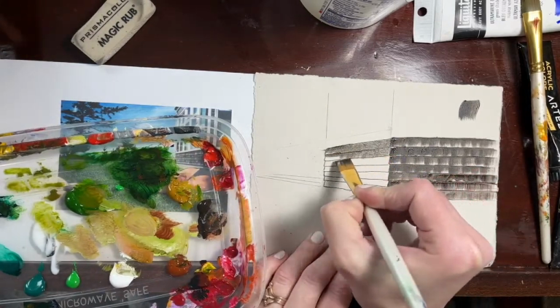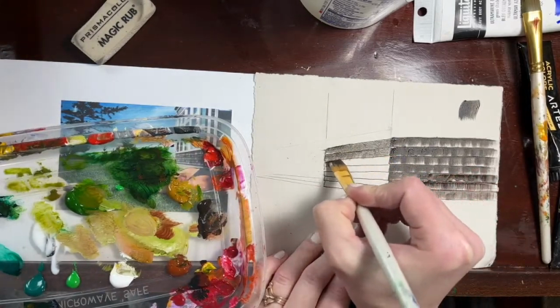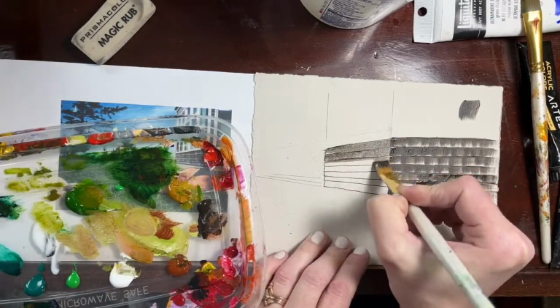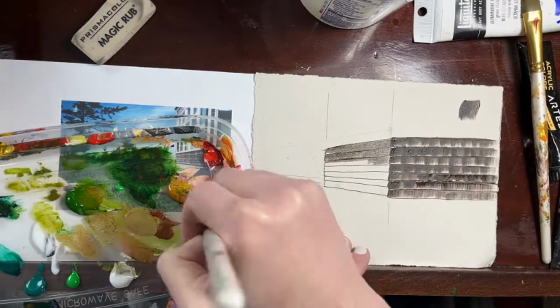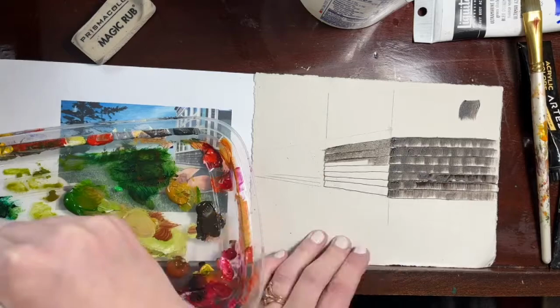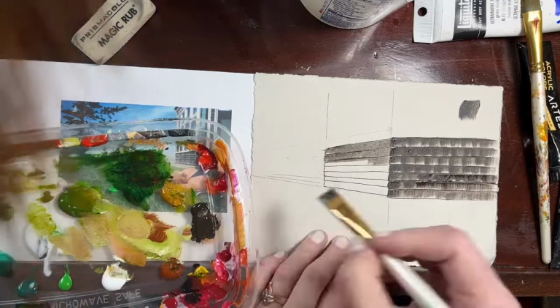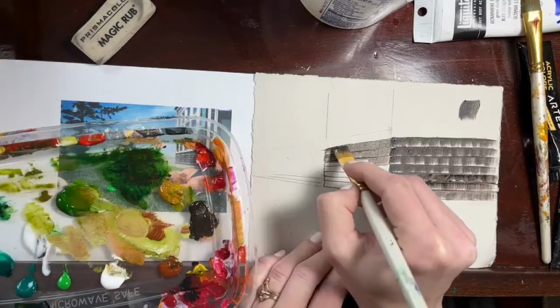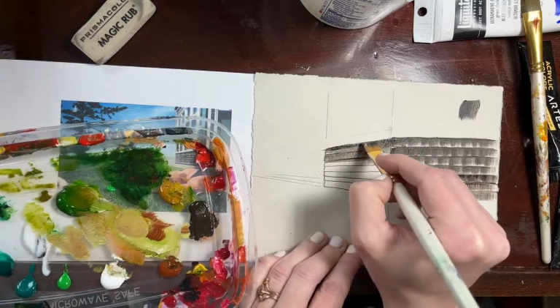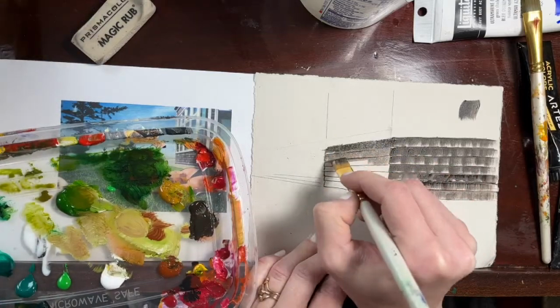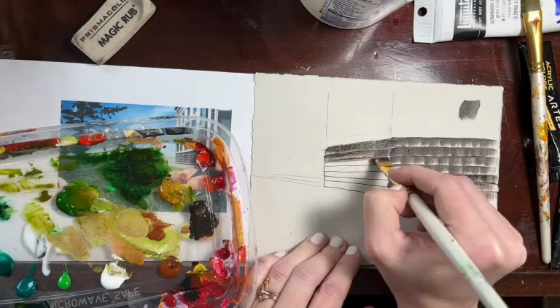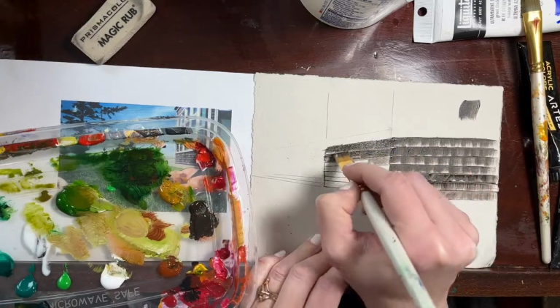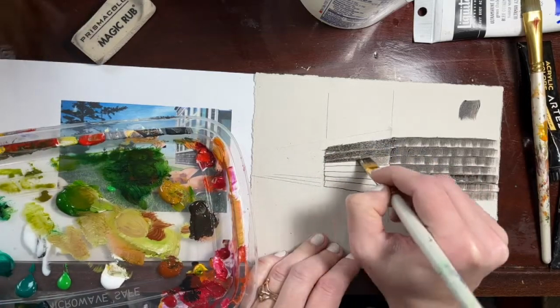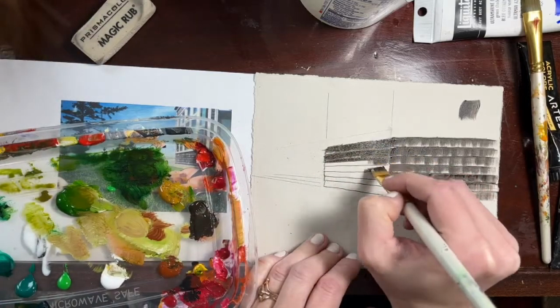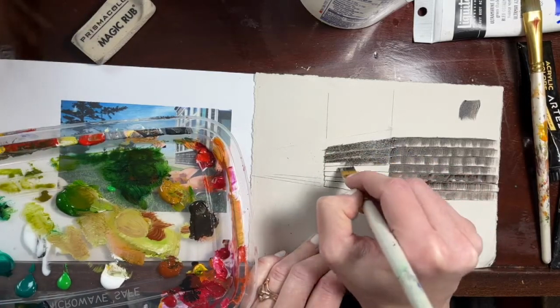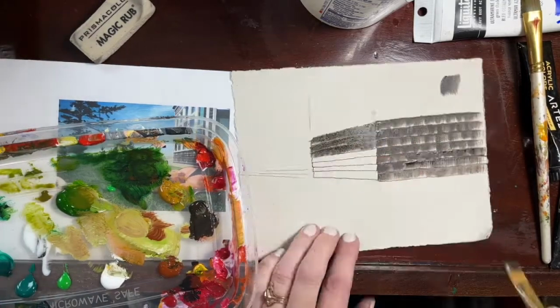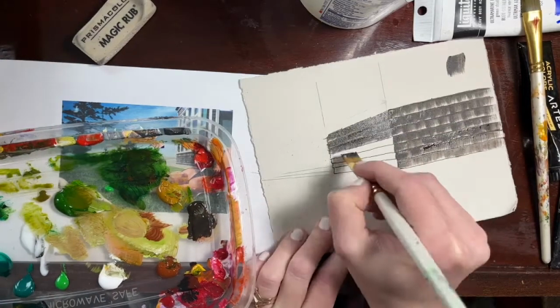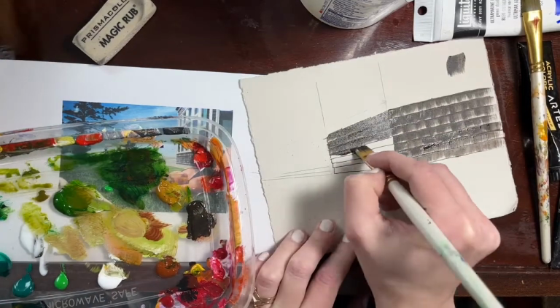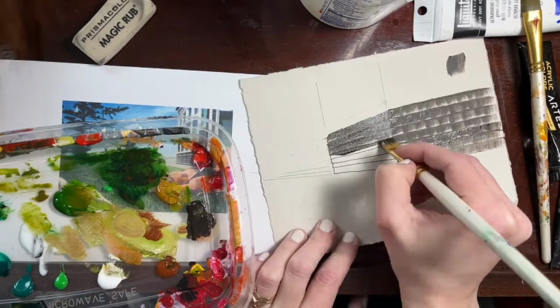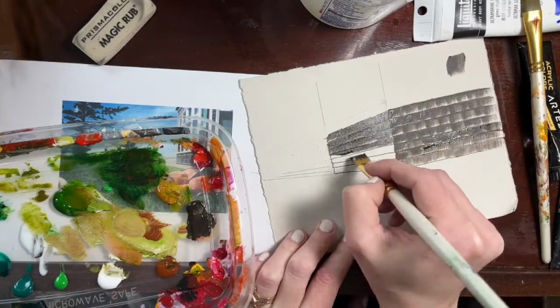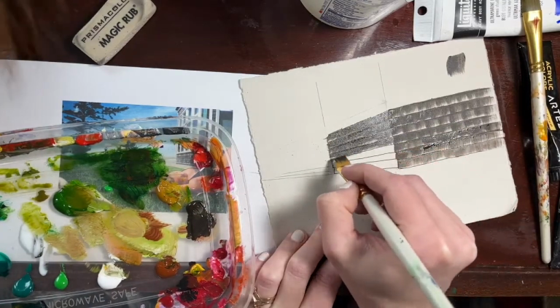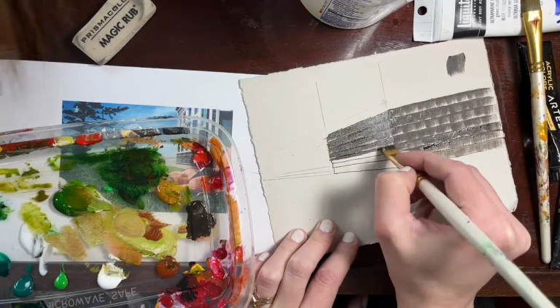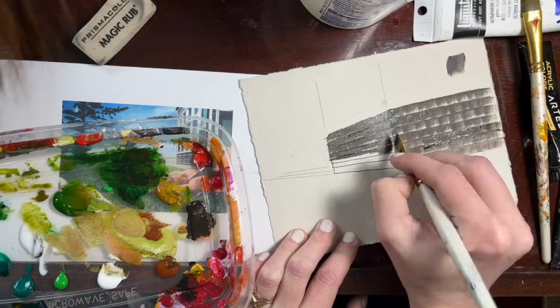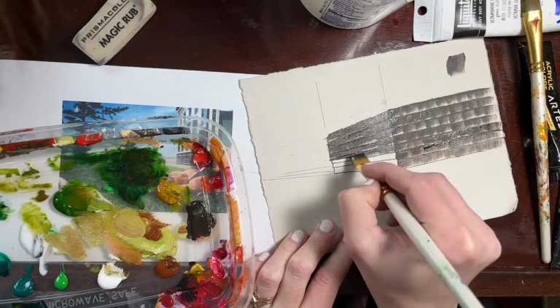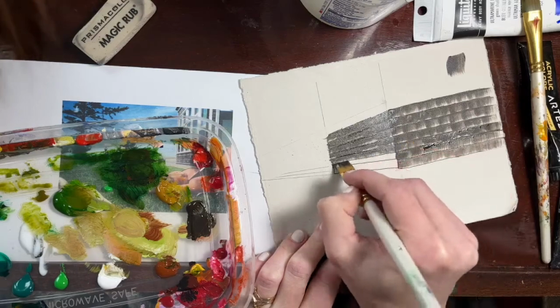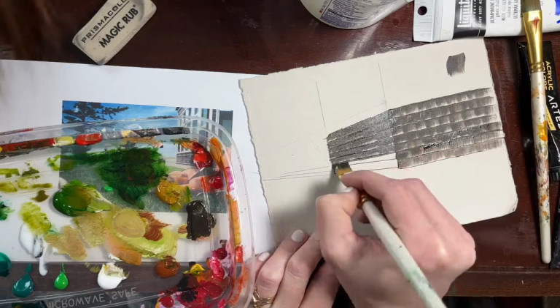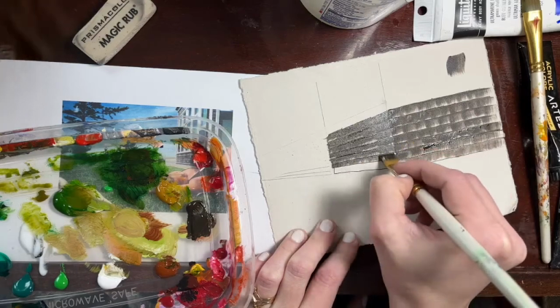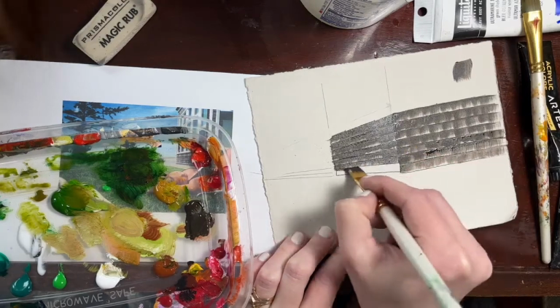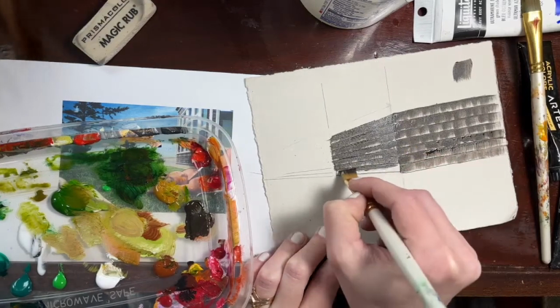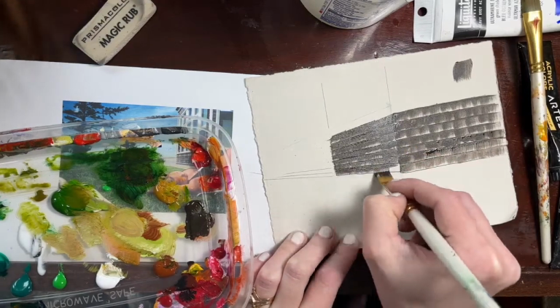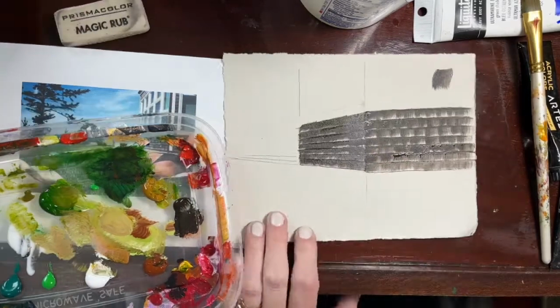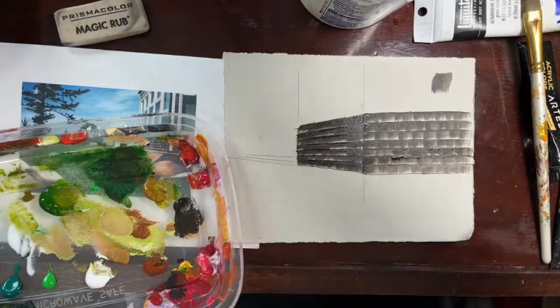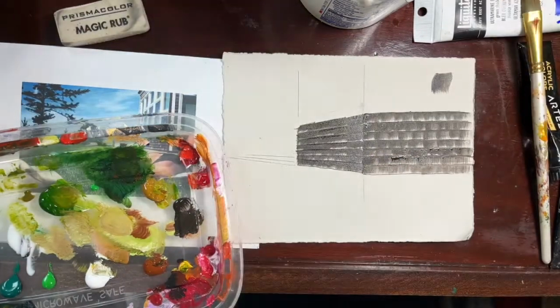Quick perspective refresher — you can see that all of these wrap around the edge of the building; they start at the same height and then they disappear to the same vanishing point. If you need help drawing that, remember vanishing points are very helpful.